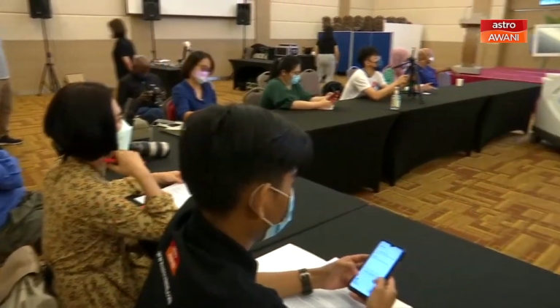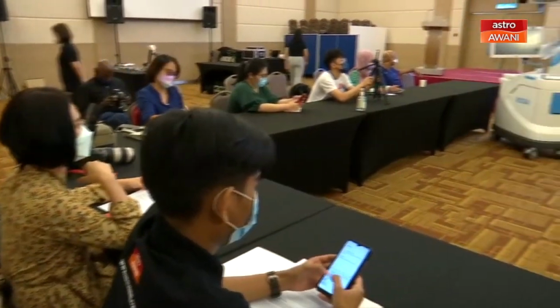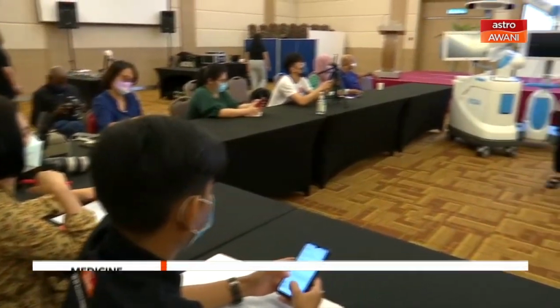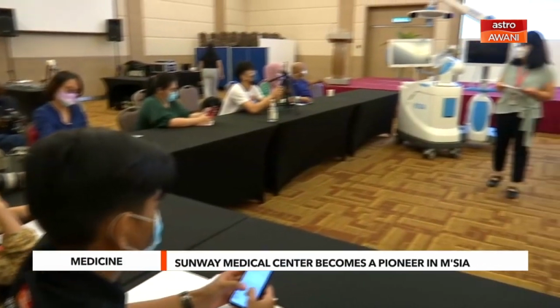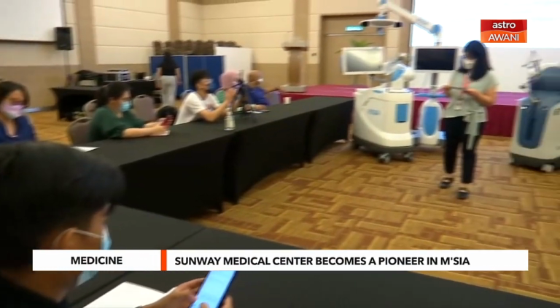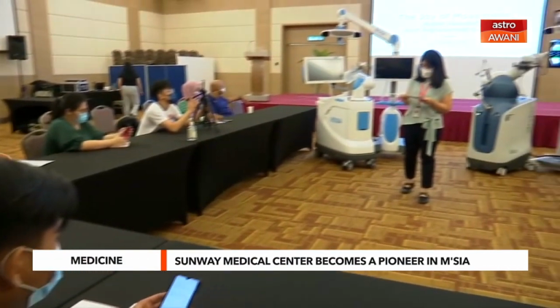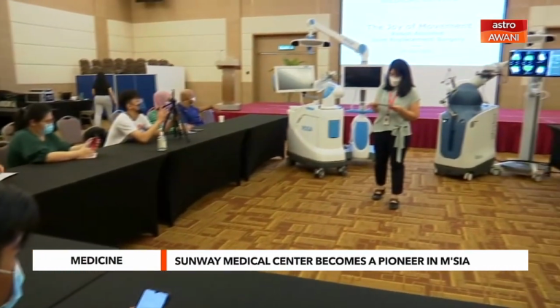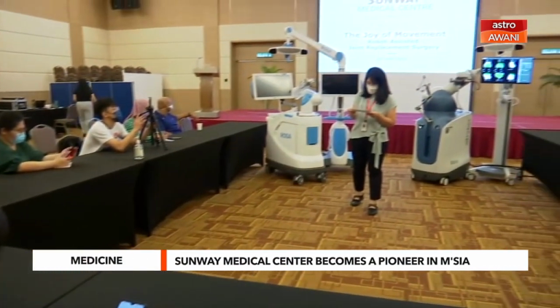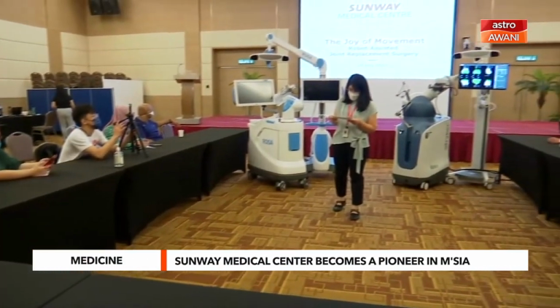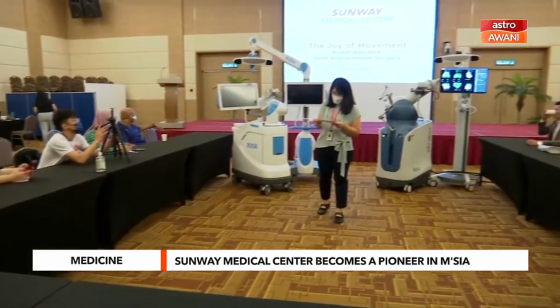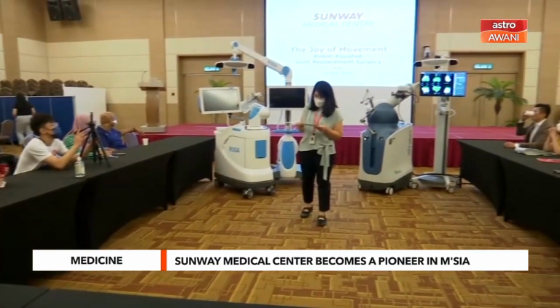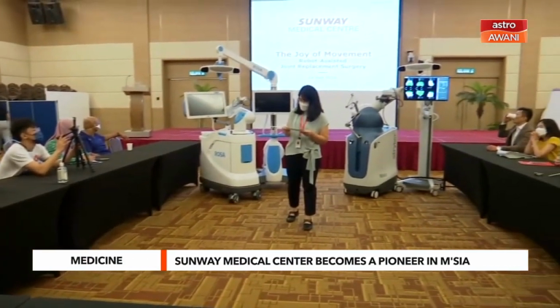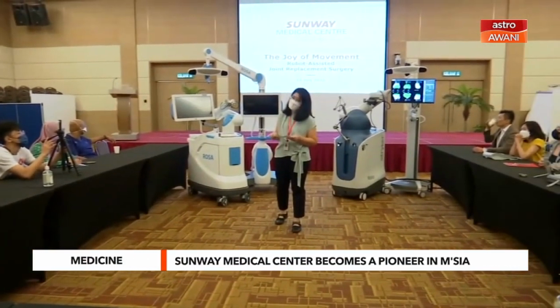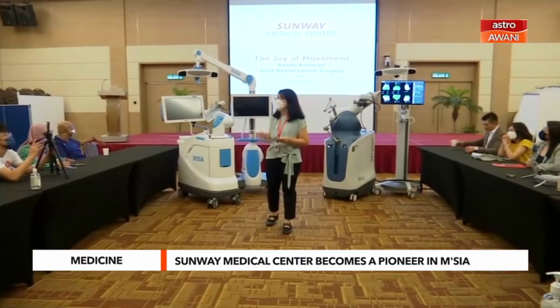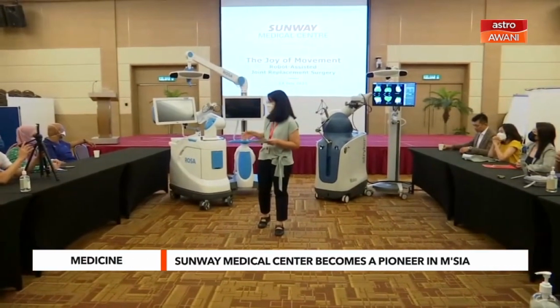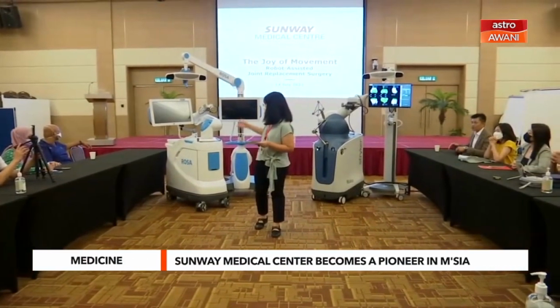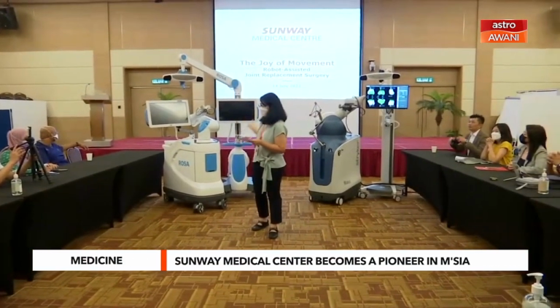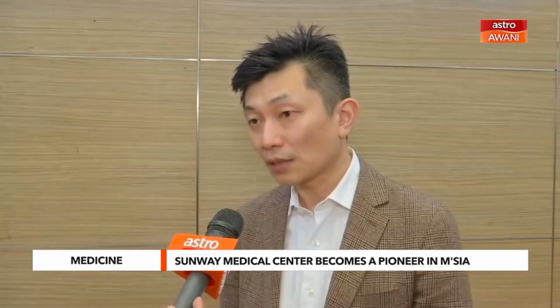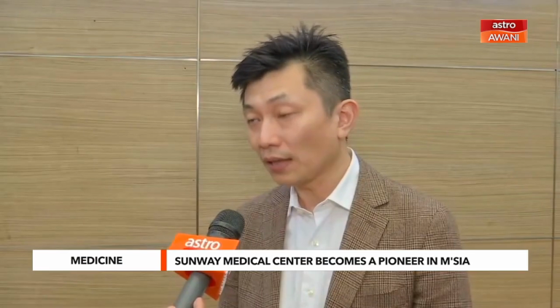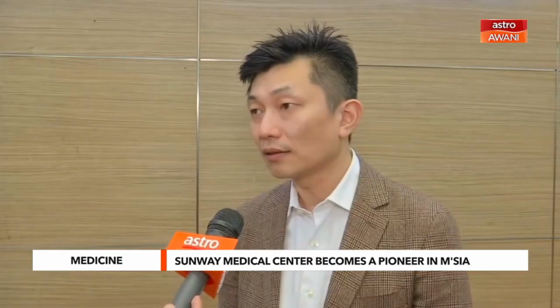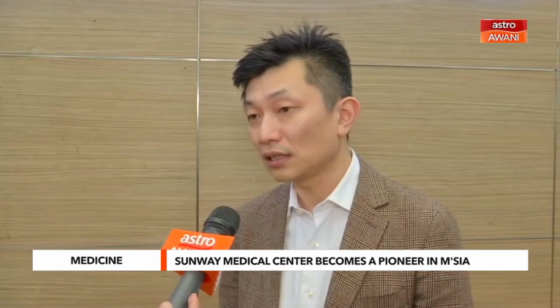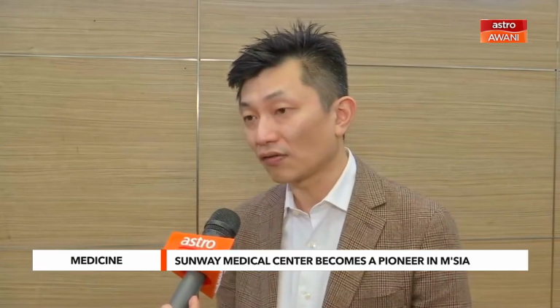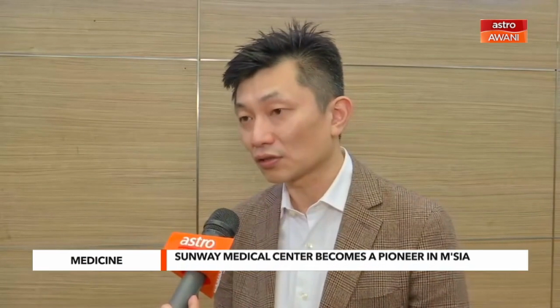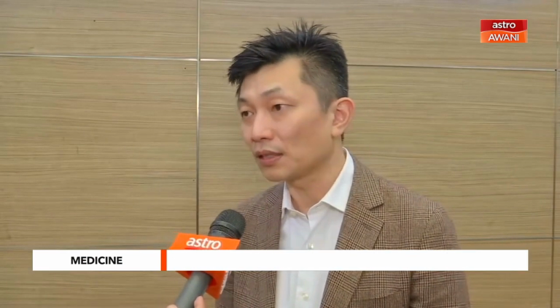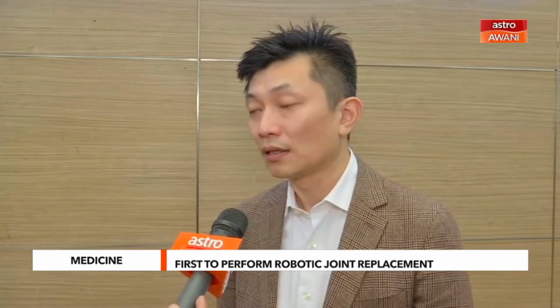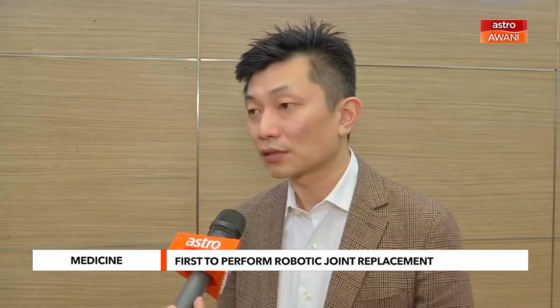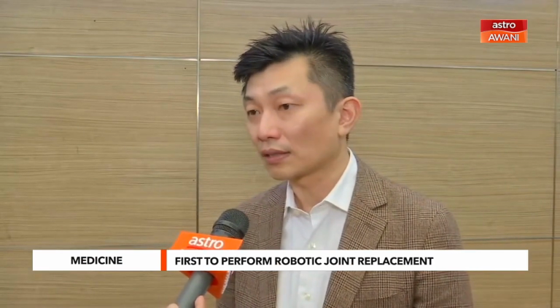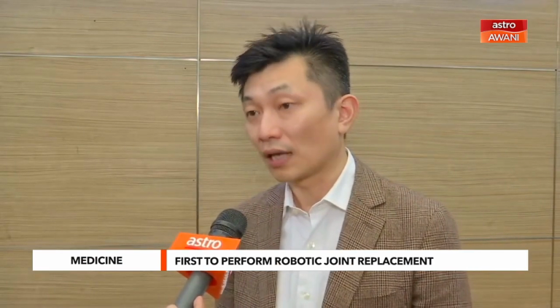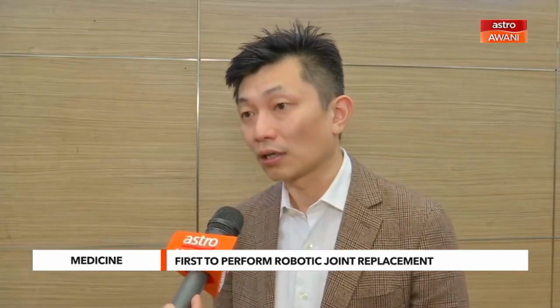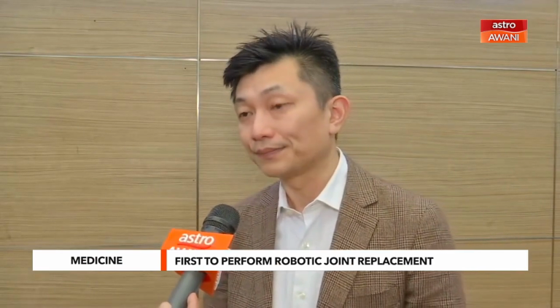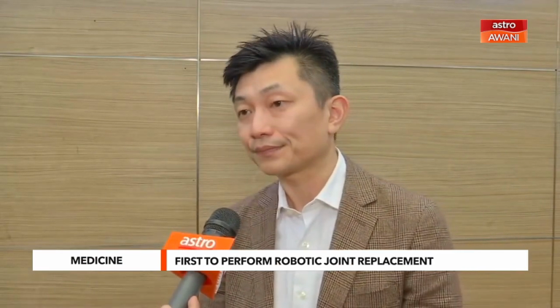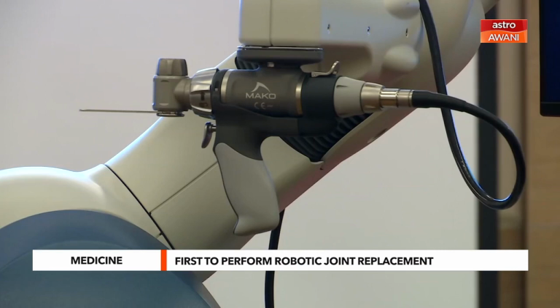Accuracy will translate towards a better feeling of a new joint, lesser pain, lesser need for physiotherapy, as well as the joint lasting longer.